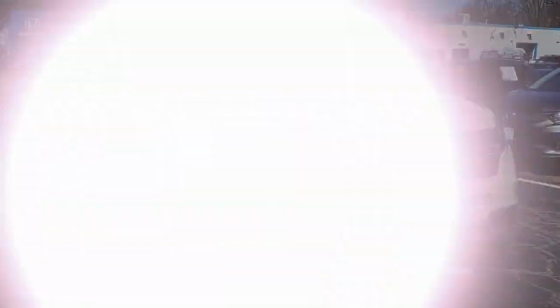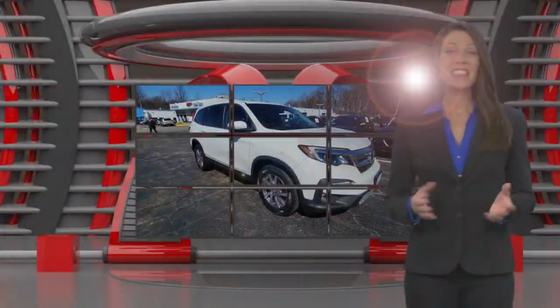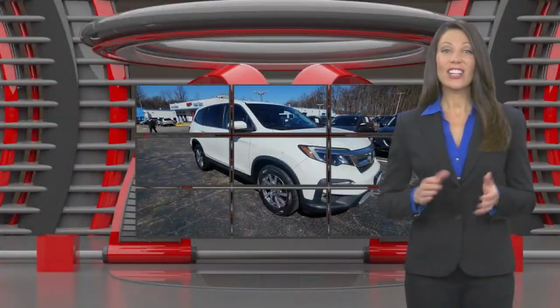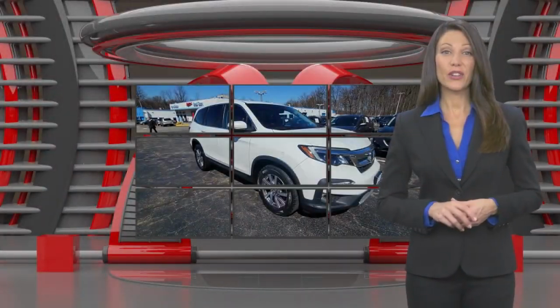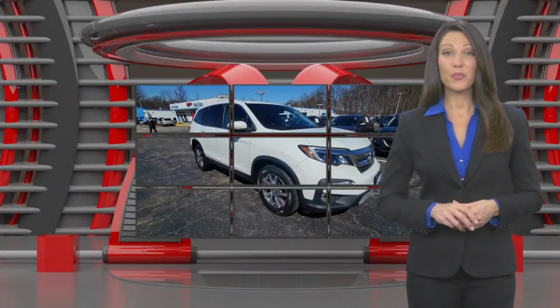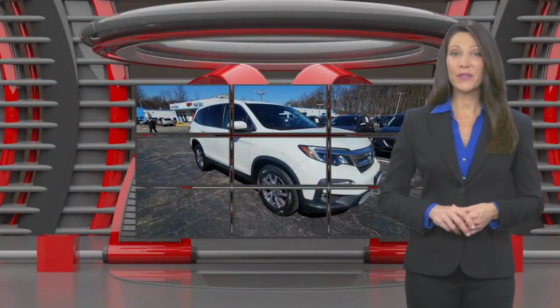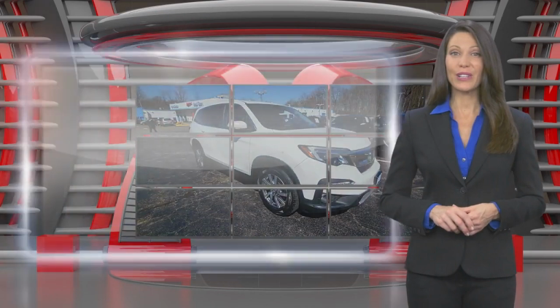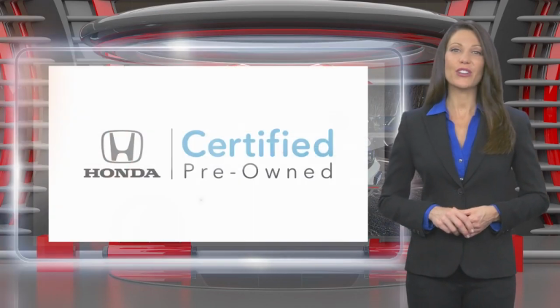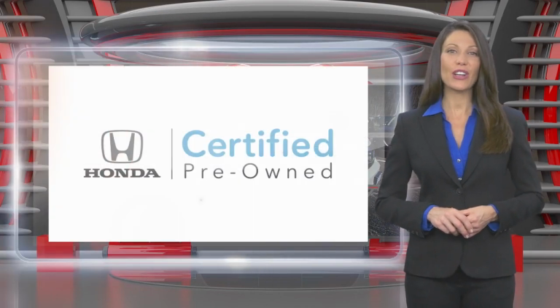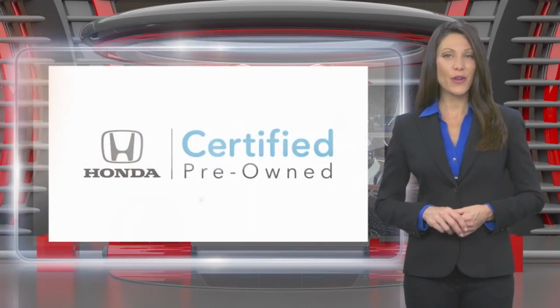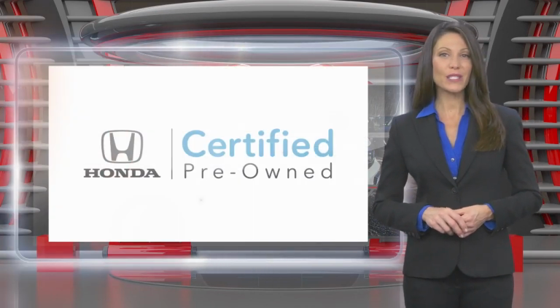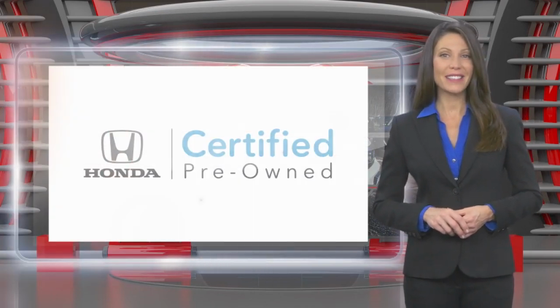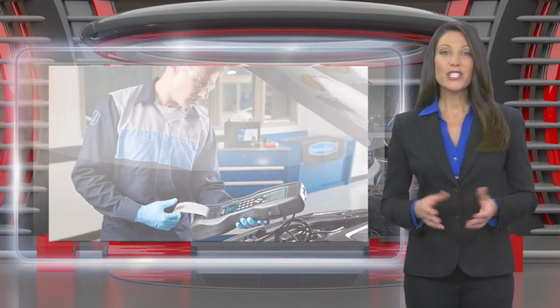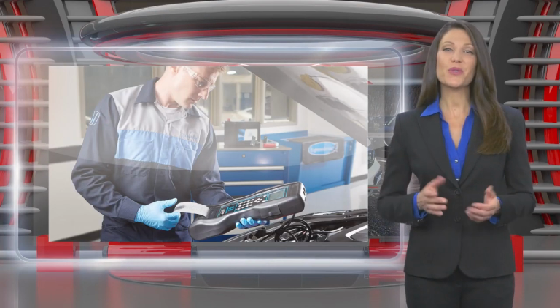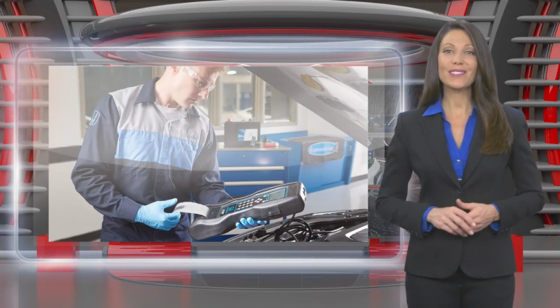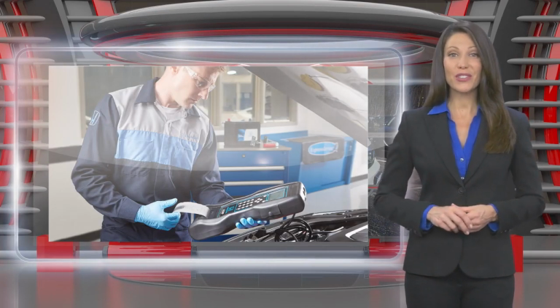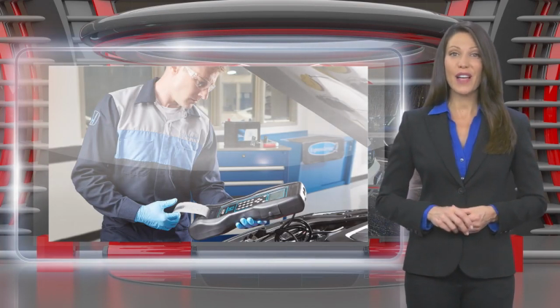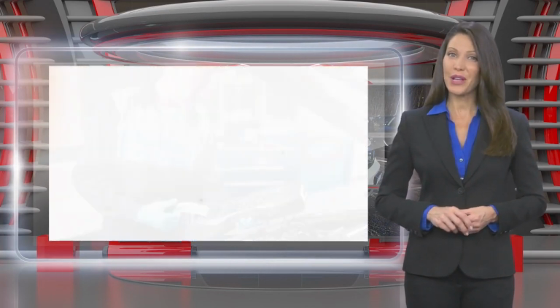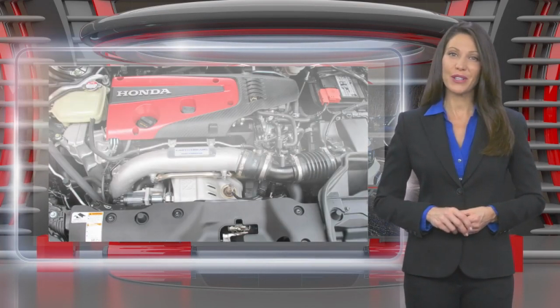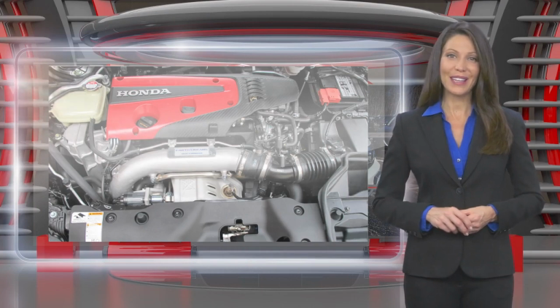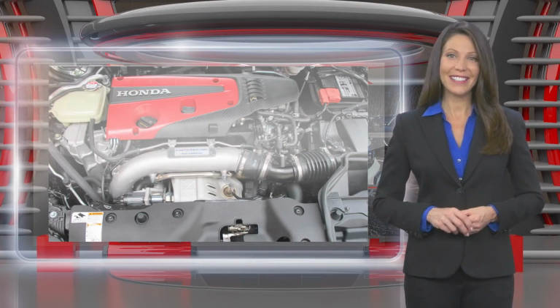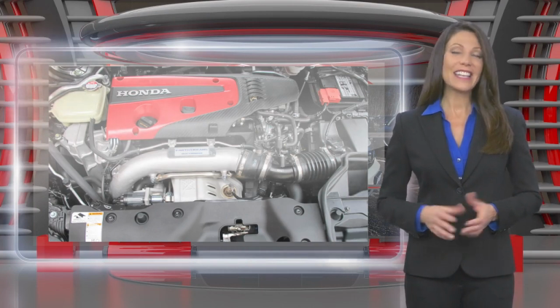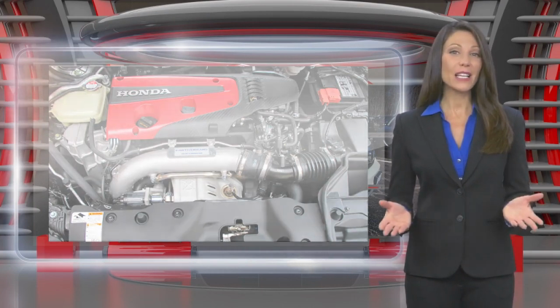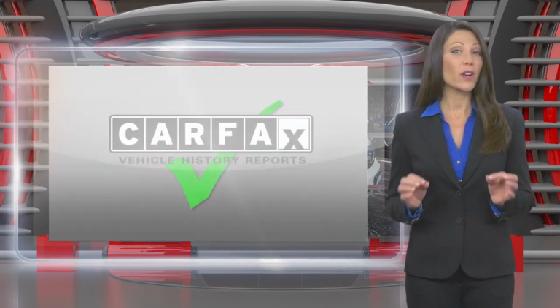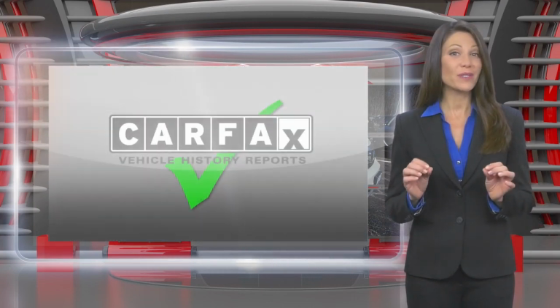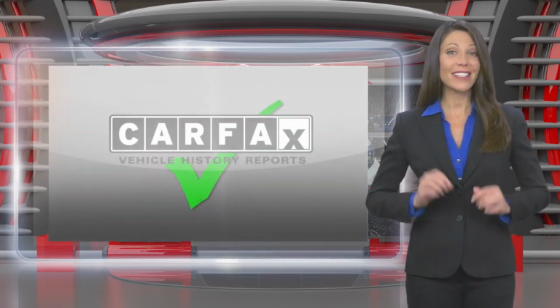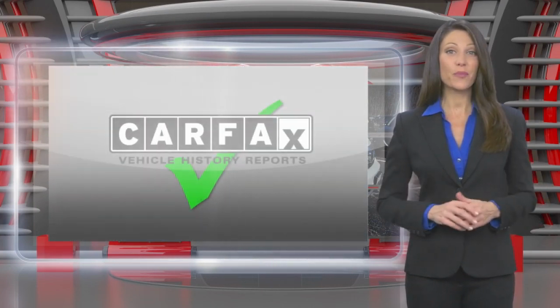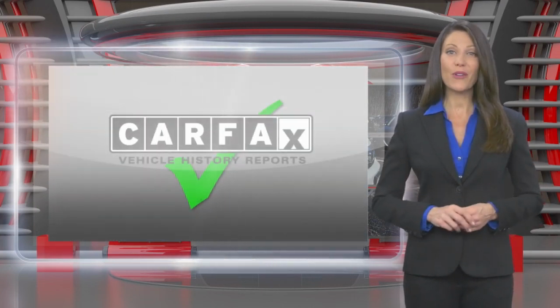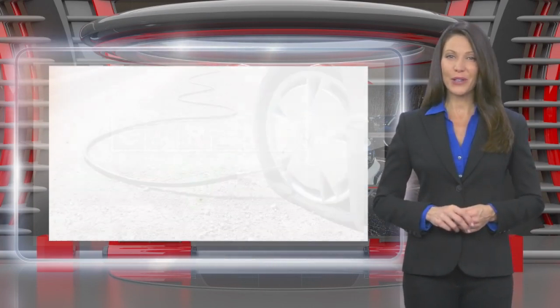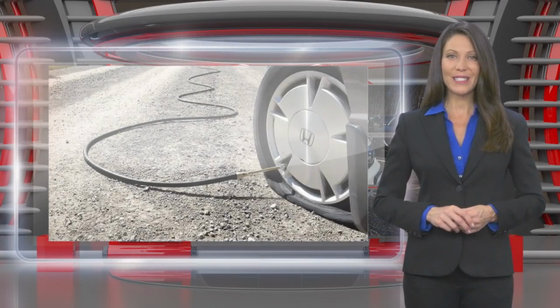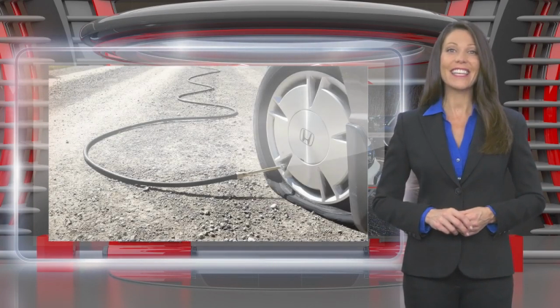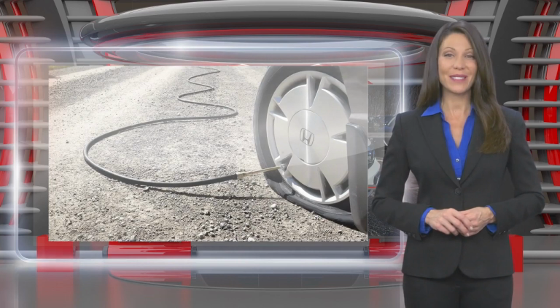This Honda certified pre-owned vehicle has undergone a thorough inspection to ensure it meets Honda certified pre-owned vehicle standards. It's backed by one of the most extensive pre-owned vehicle warranties in the business.